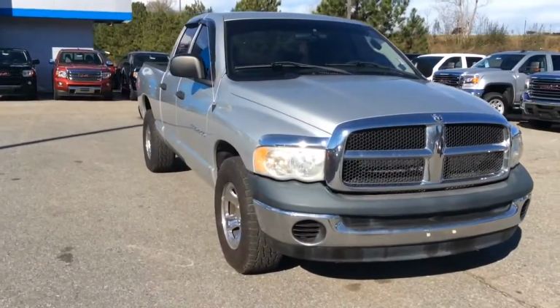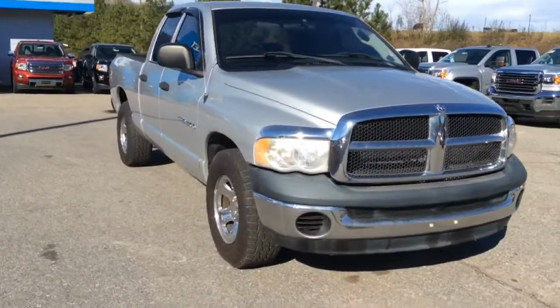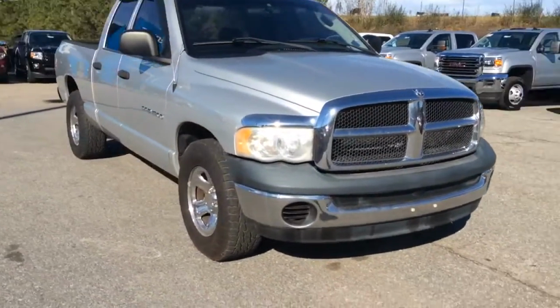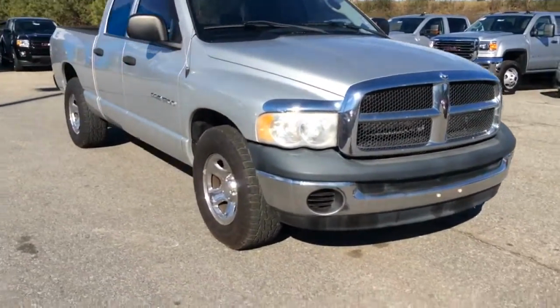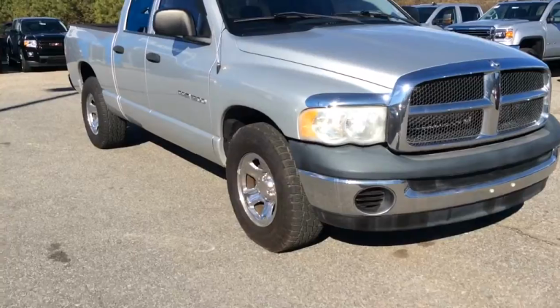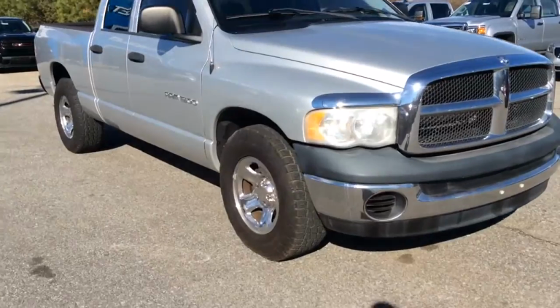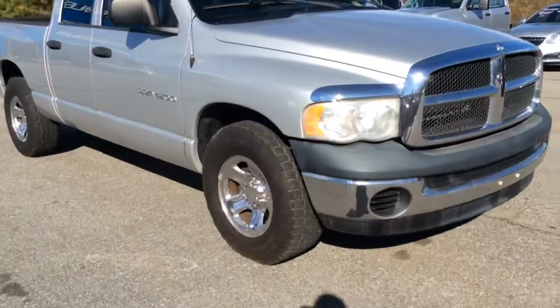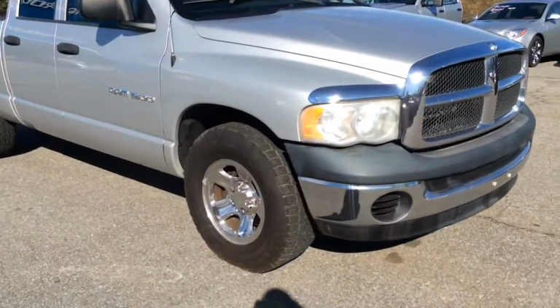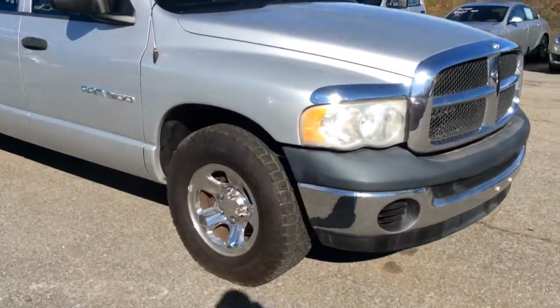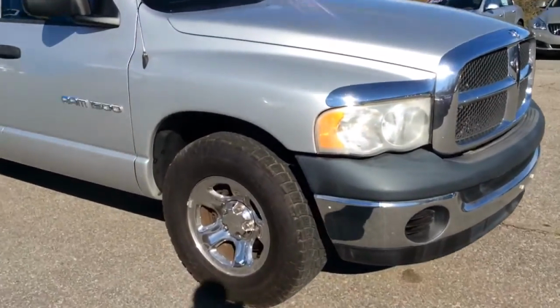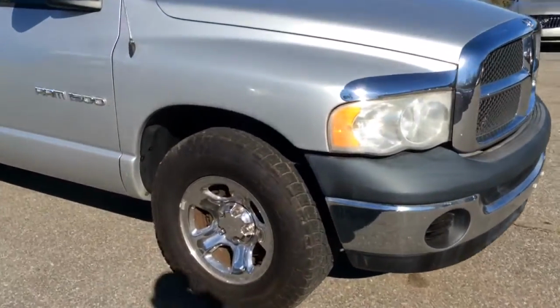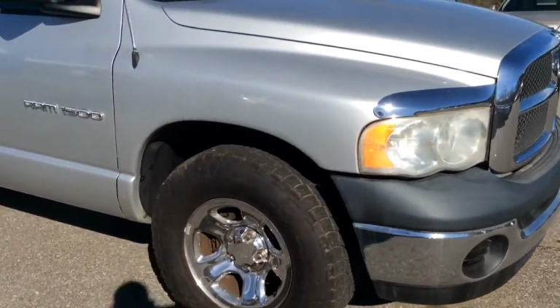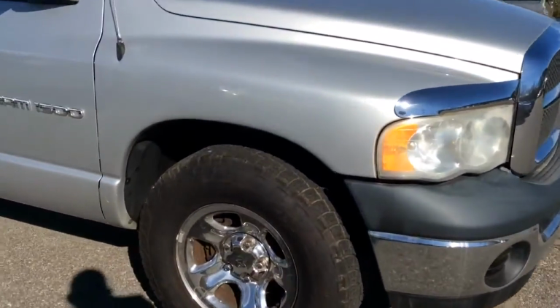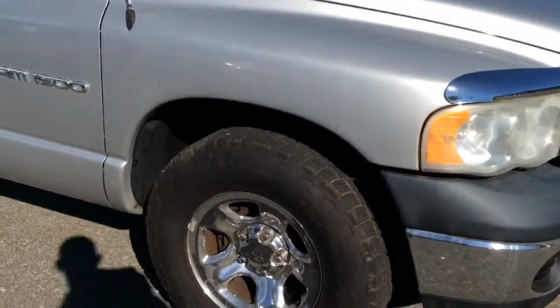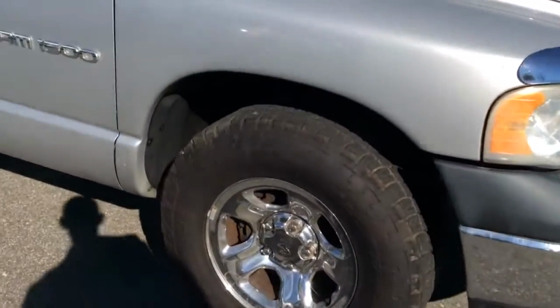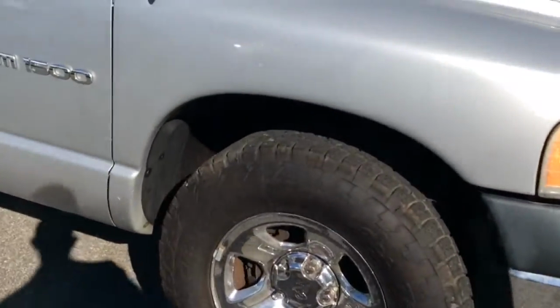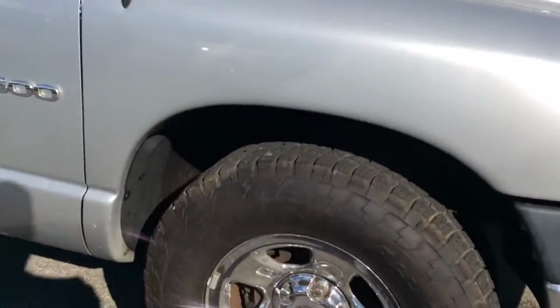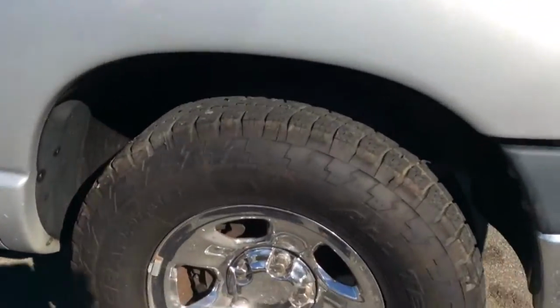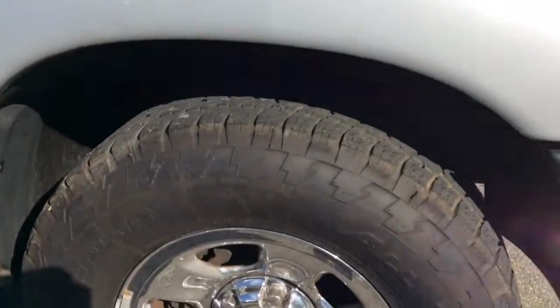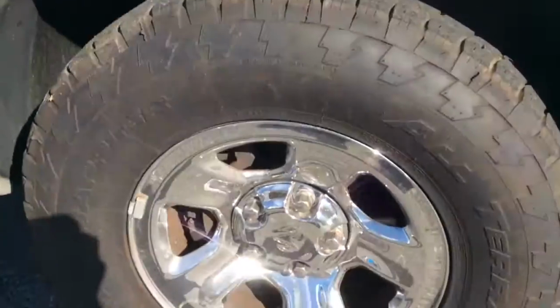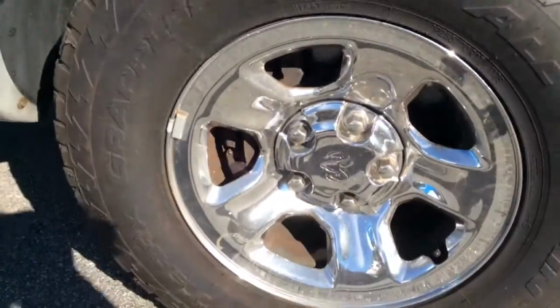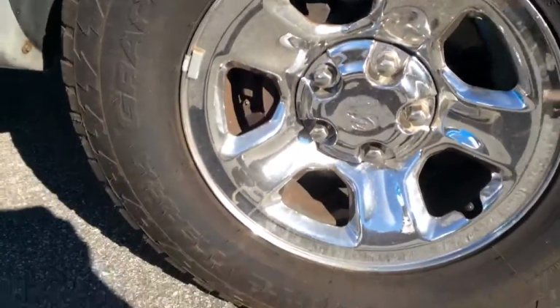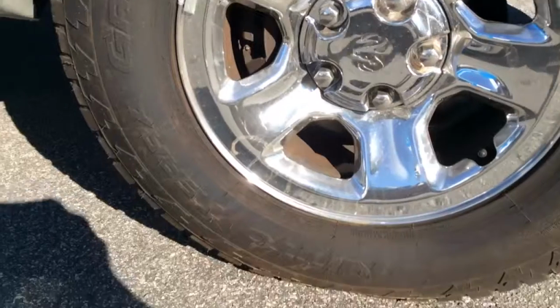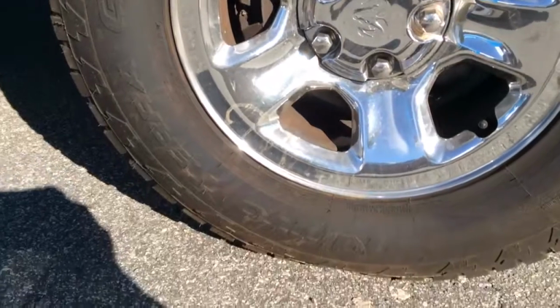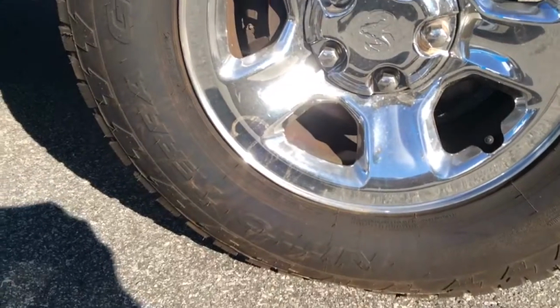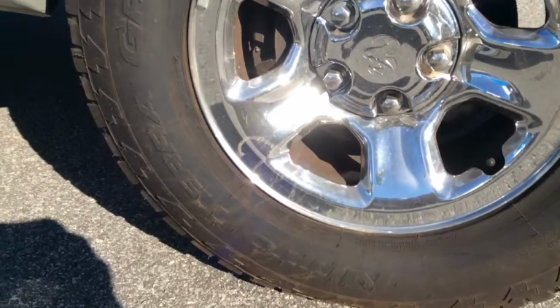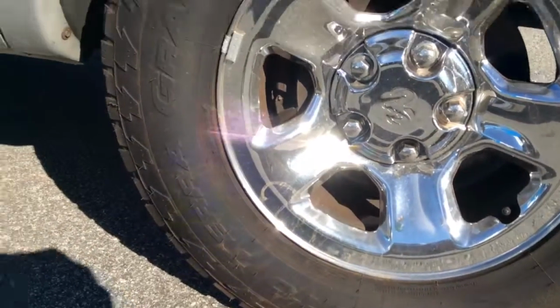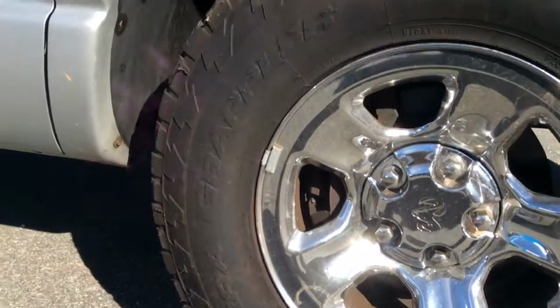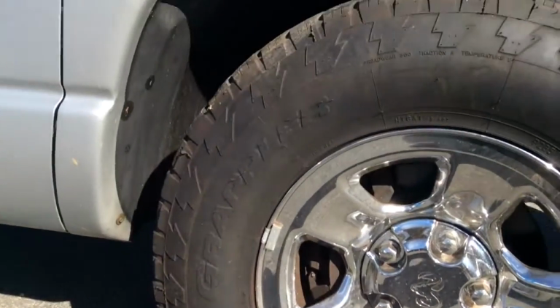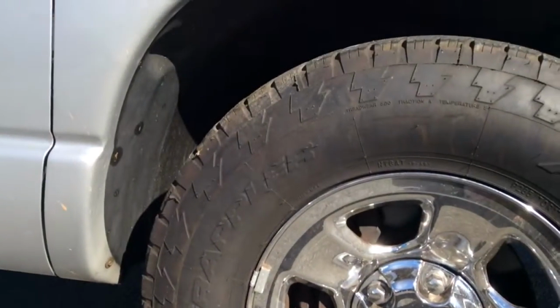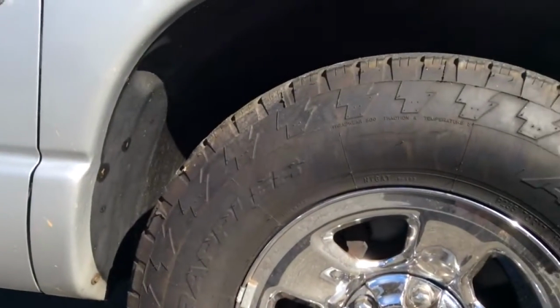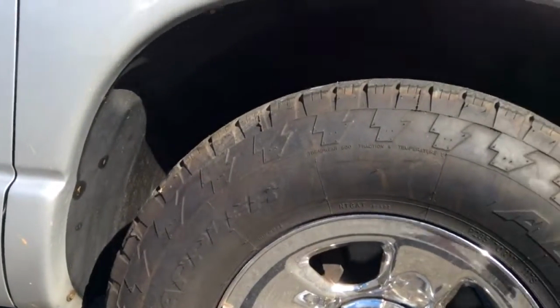This one still has a good set of tires. Chrome wheels. This one has the Nitto Terra Grapplers.